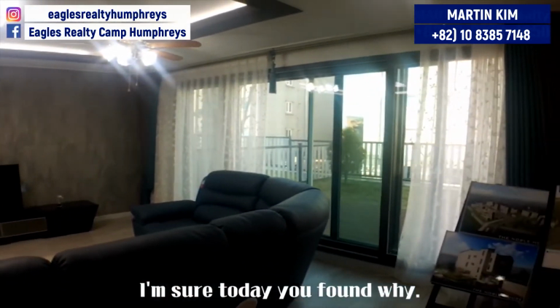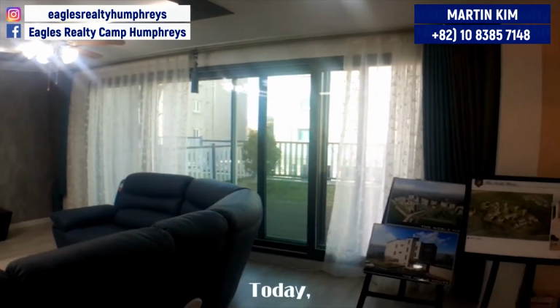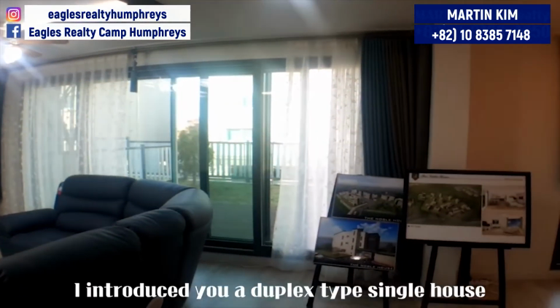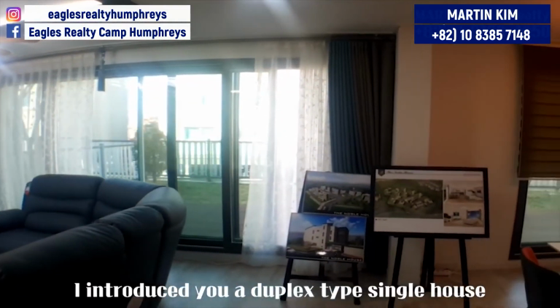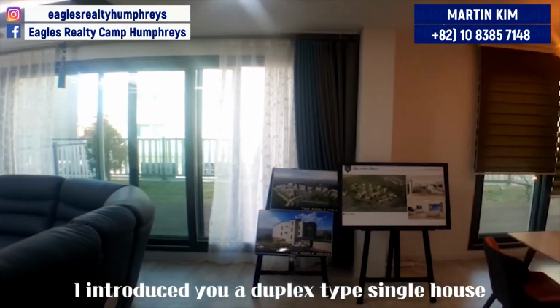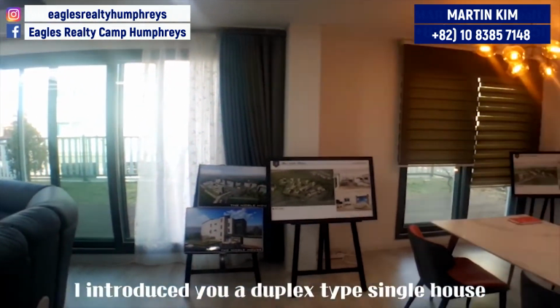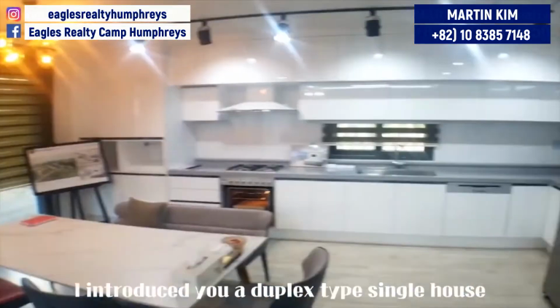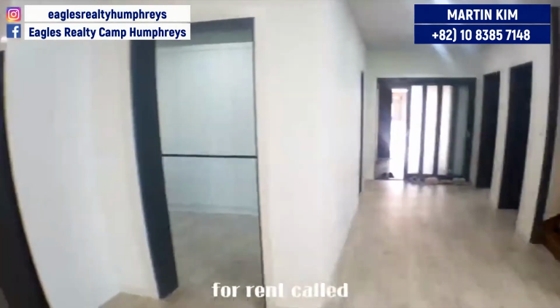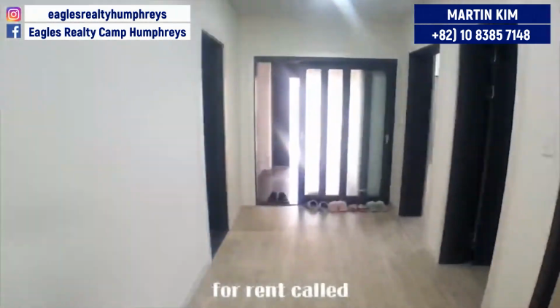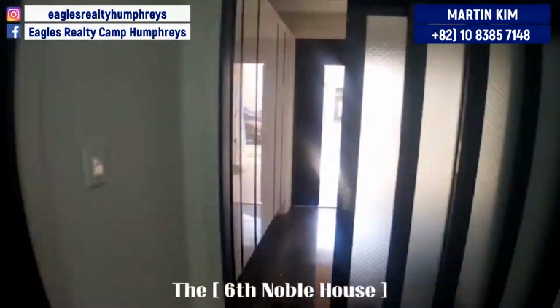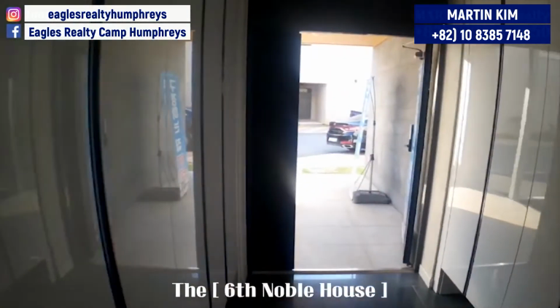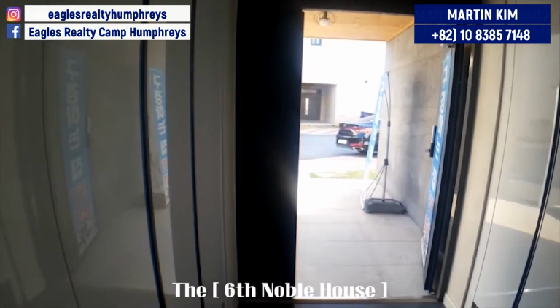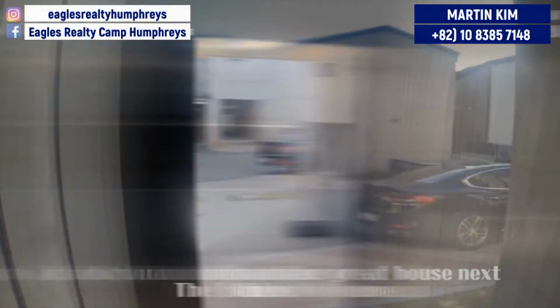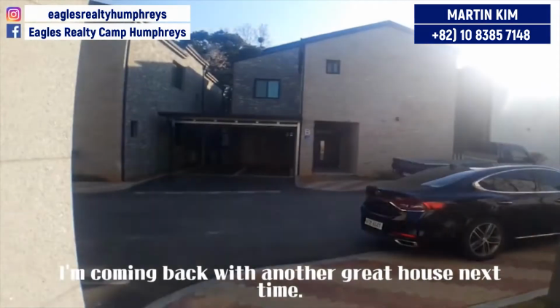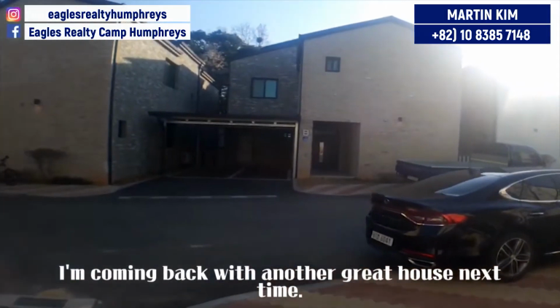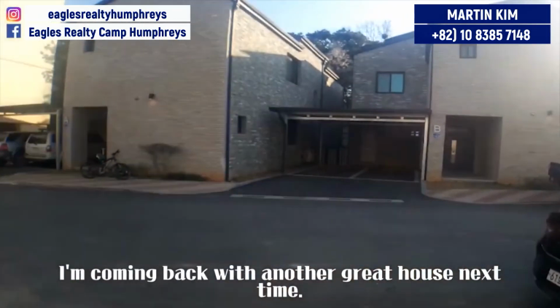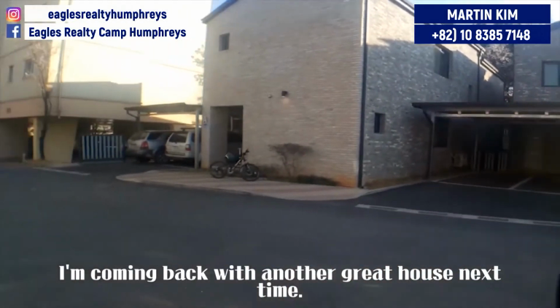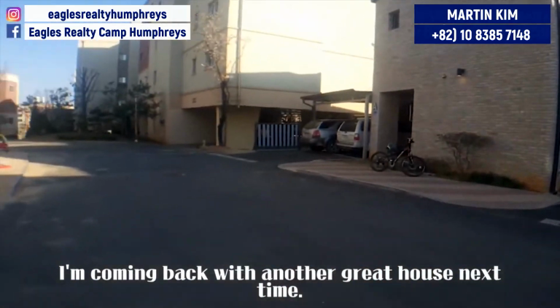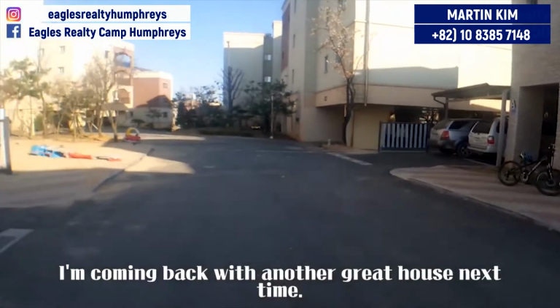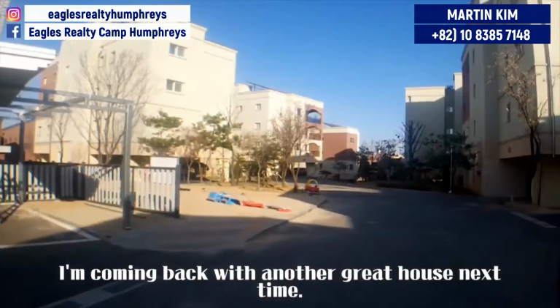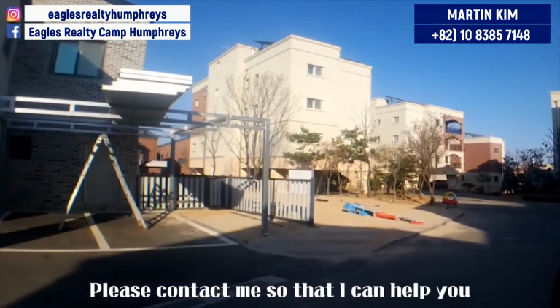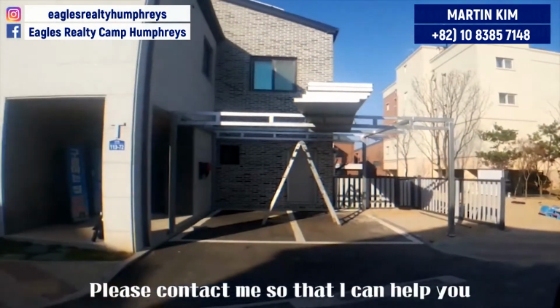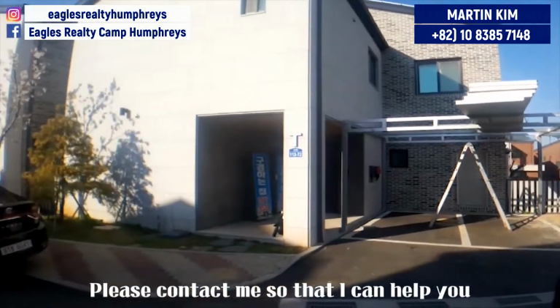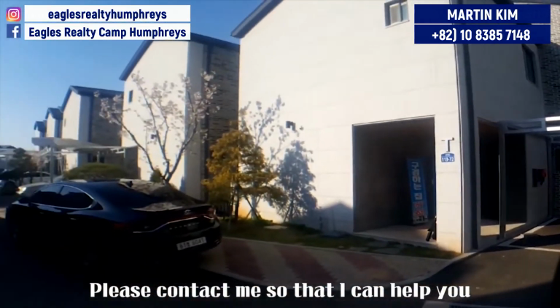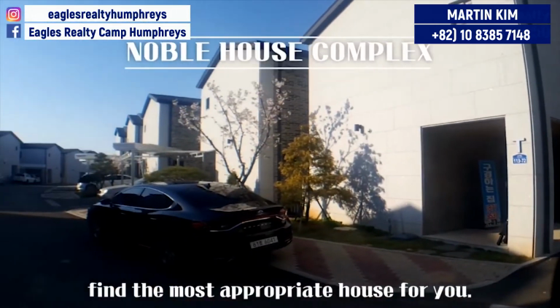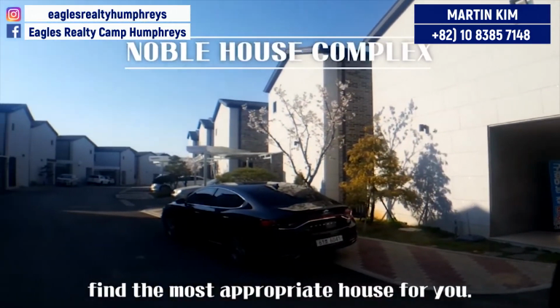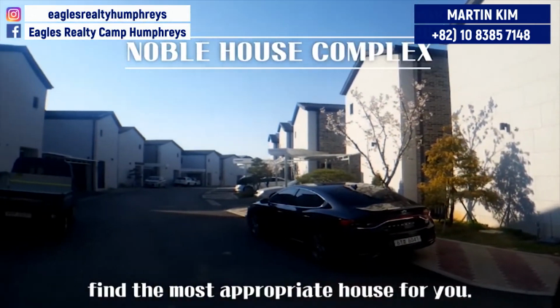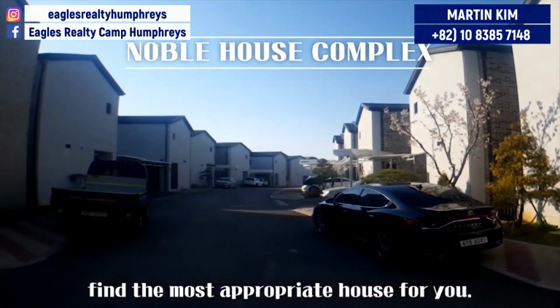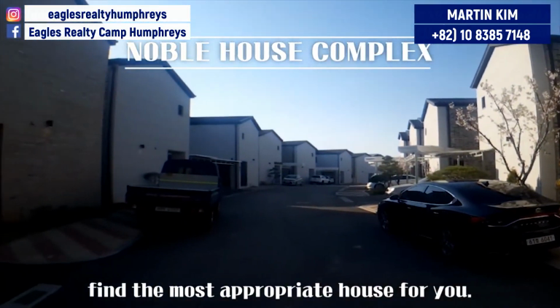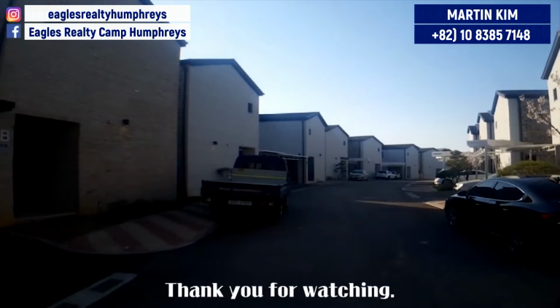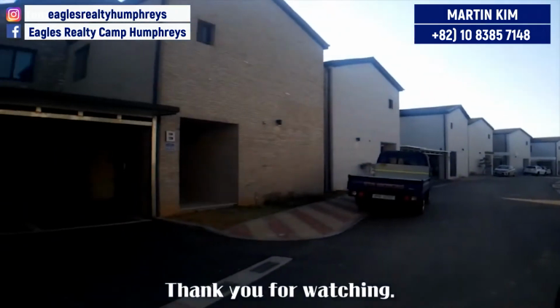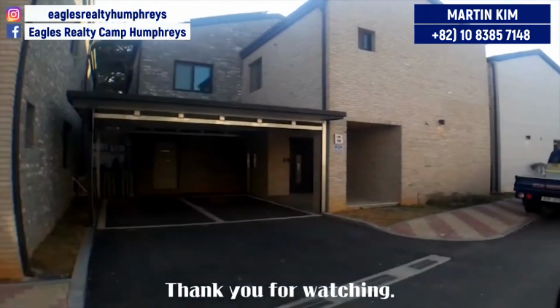Today I introduced a duplex-type single house for rent called the 6th Noble House. I'm coming back with another great house next time. Please contact me so that I can help you find the most appropriate house for you. Thank you for watching.